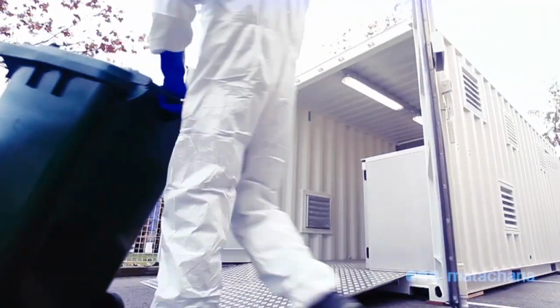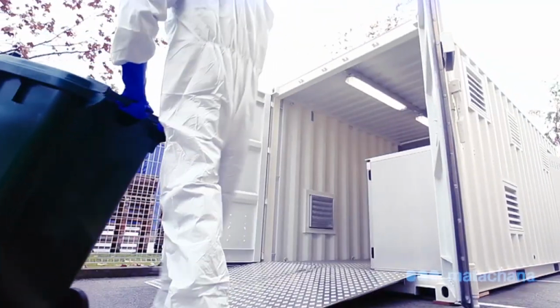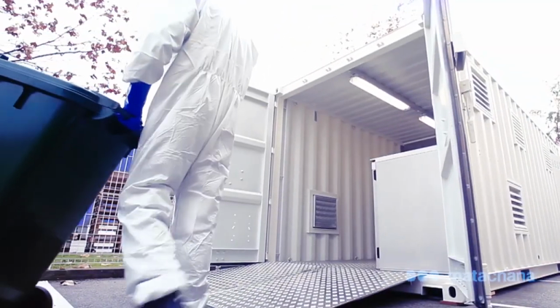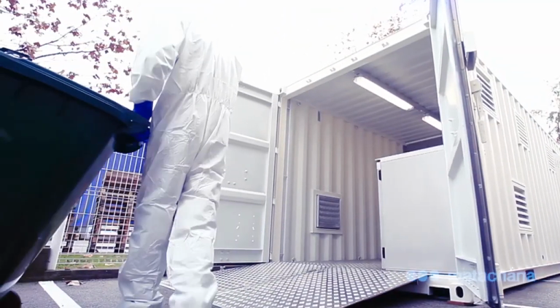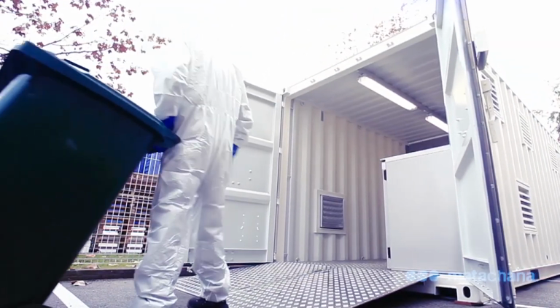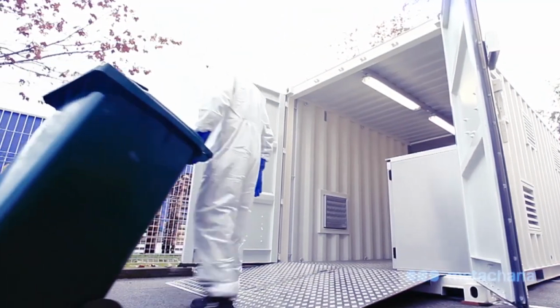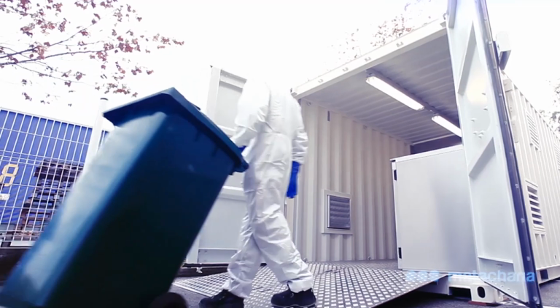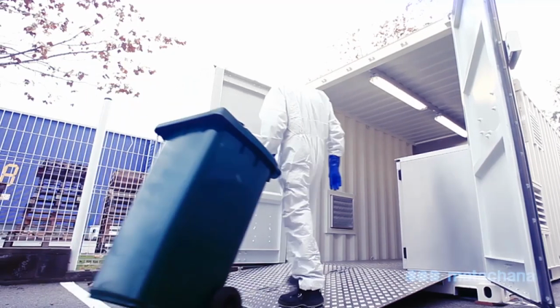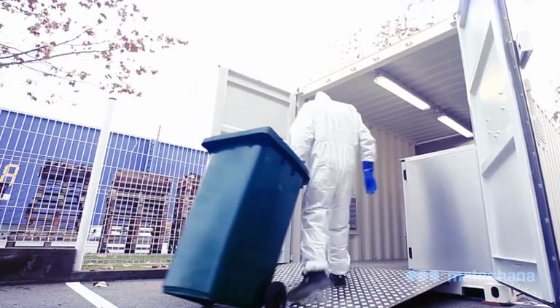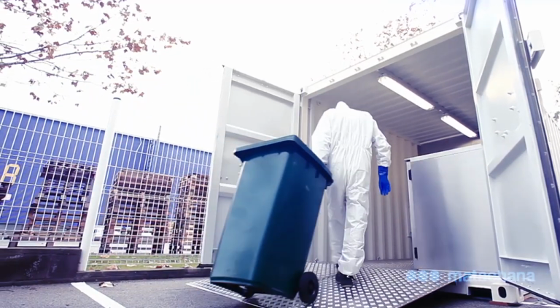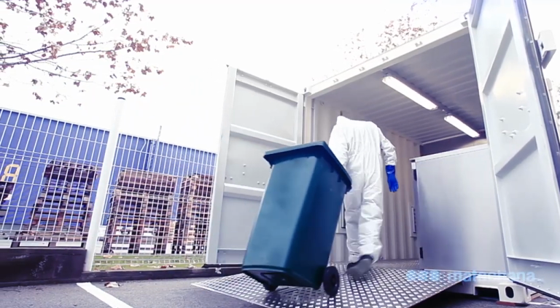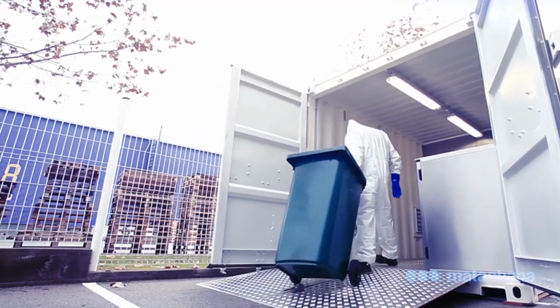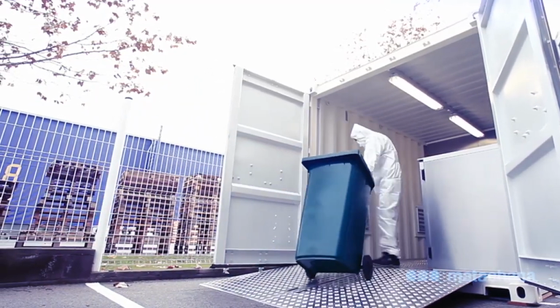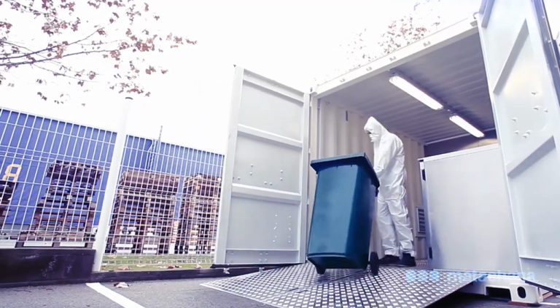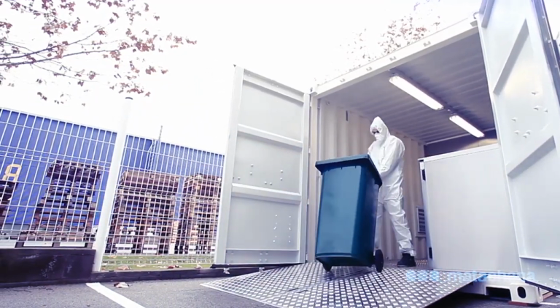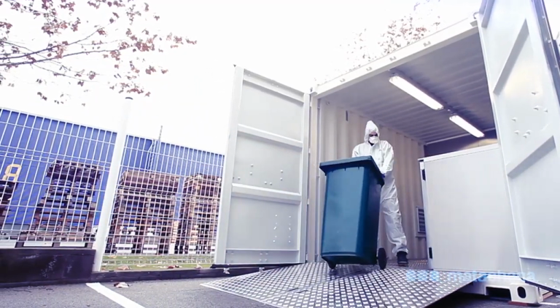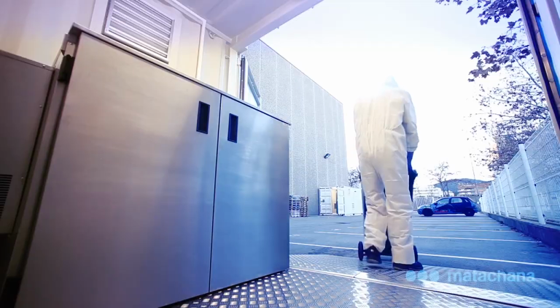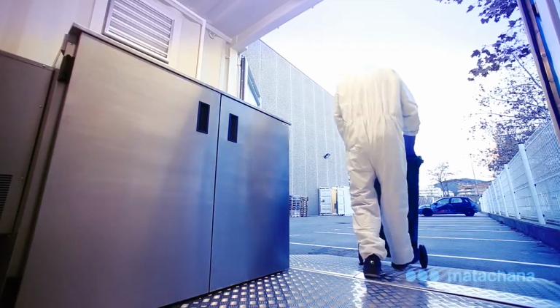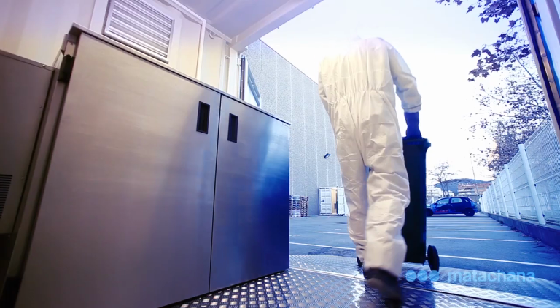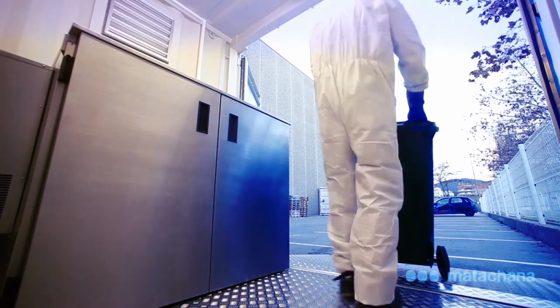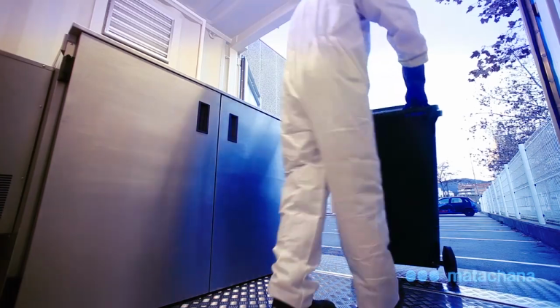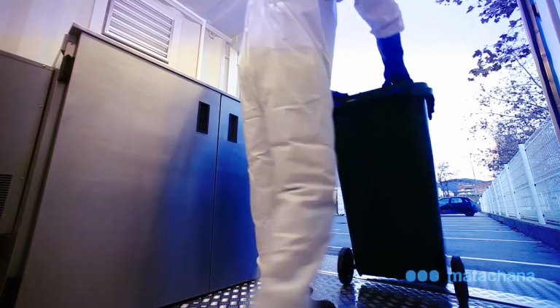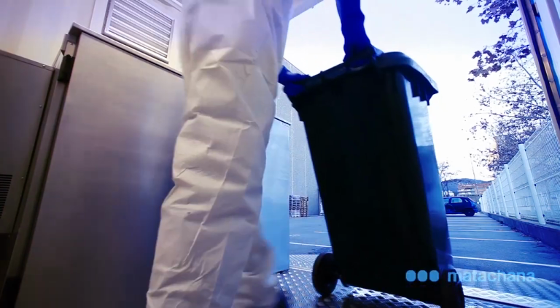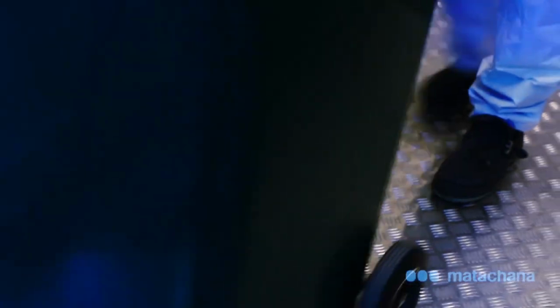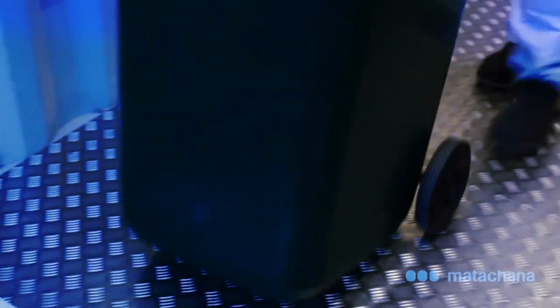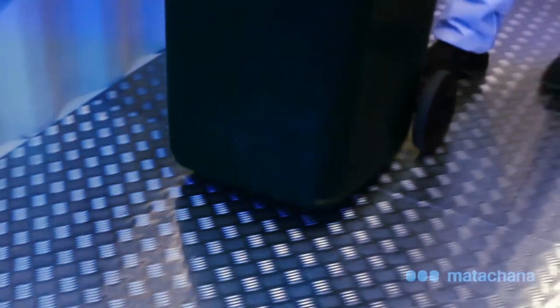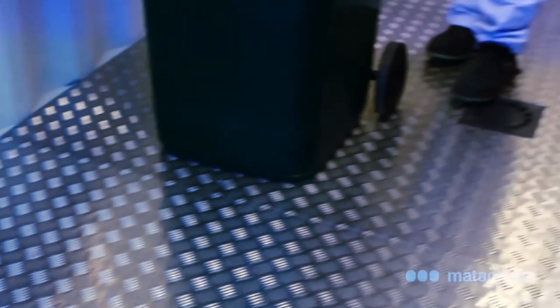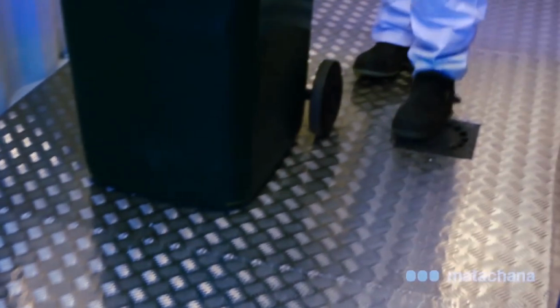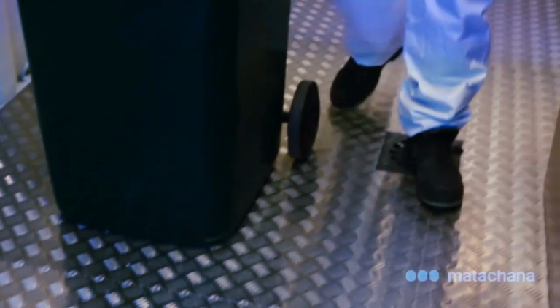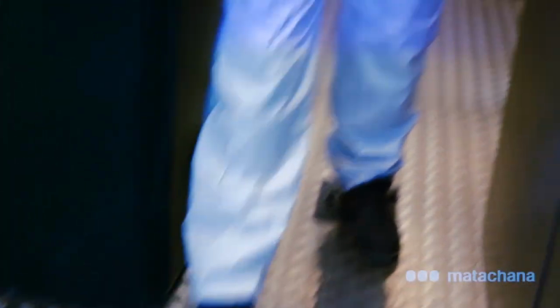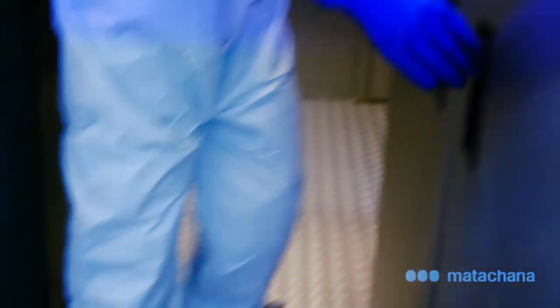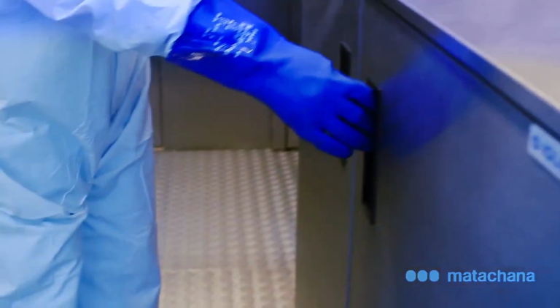Once the special biocontaminated waste has been properly classified, suitable containers are used to transport the waste to the iWIS that is located outside the building. Ramps are used to access the inside of the containers with the waste.